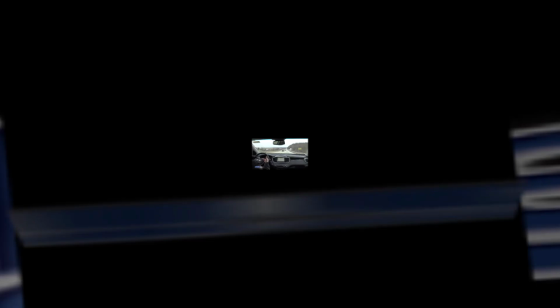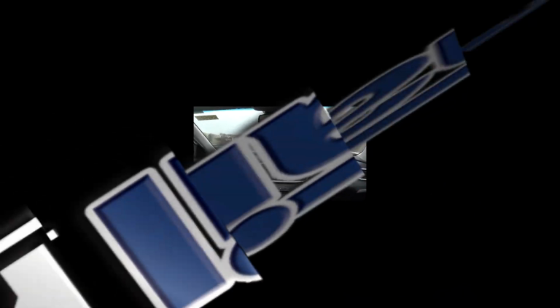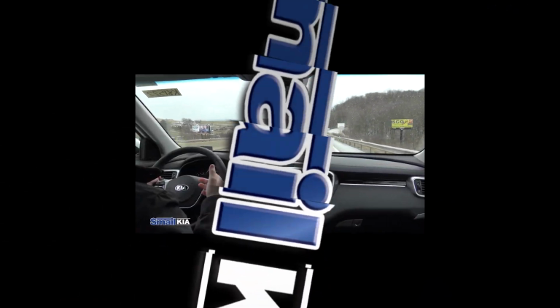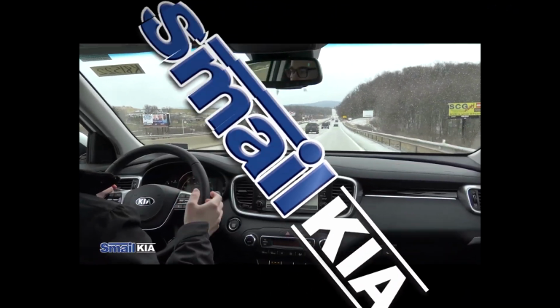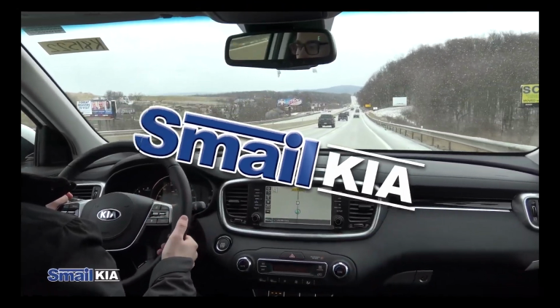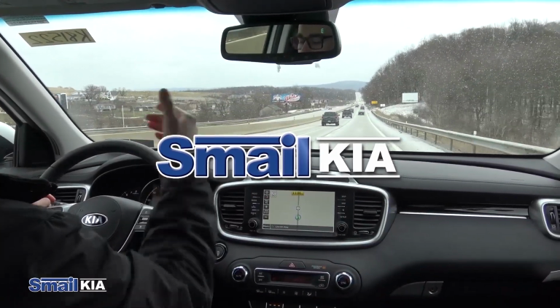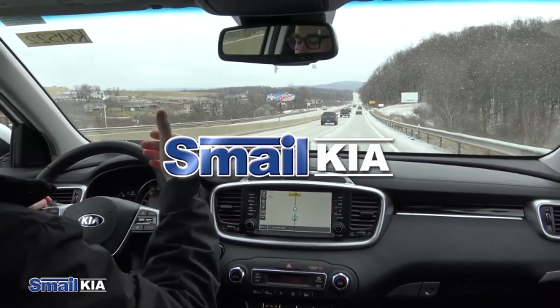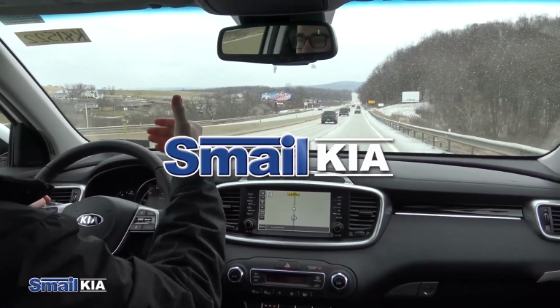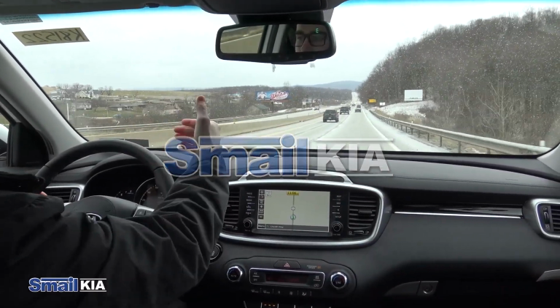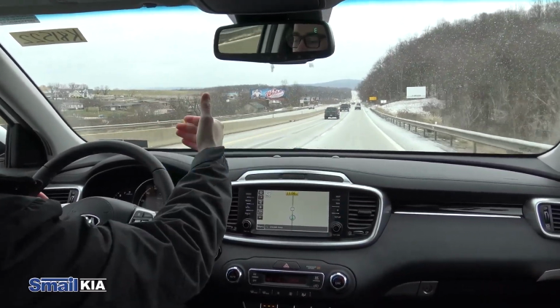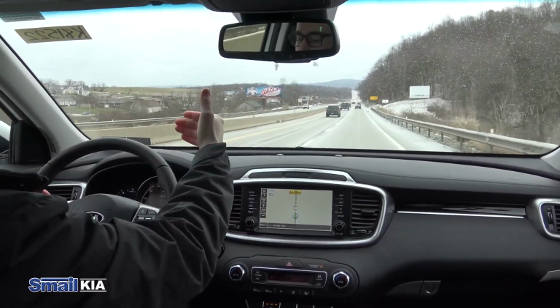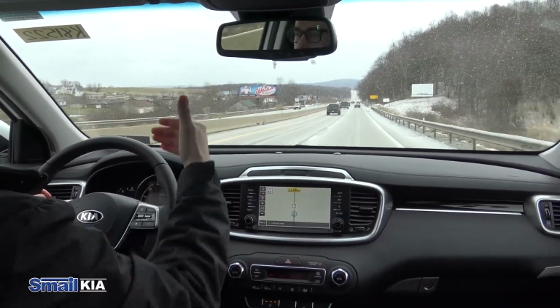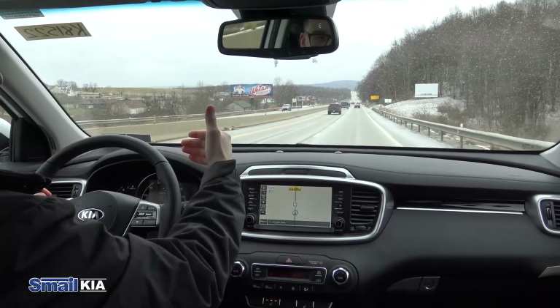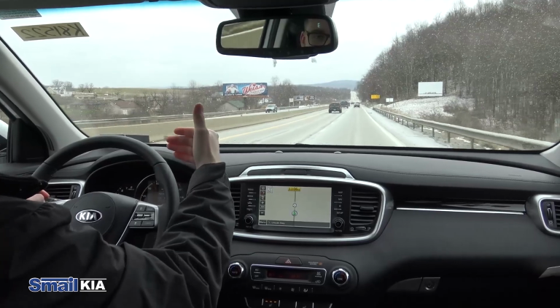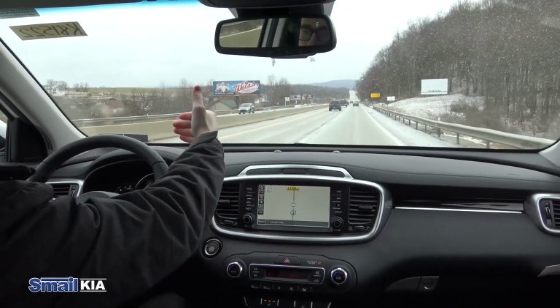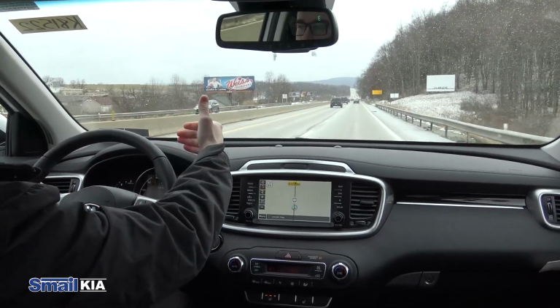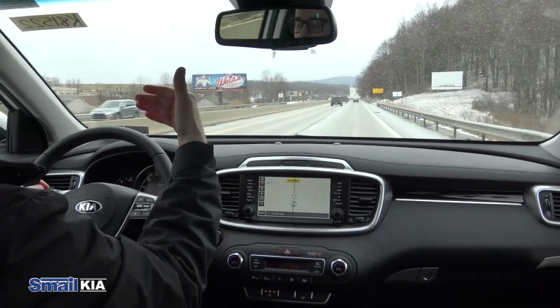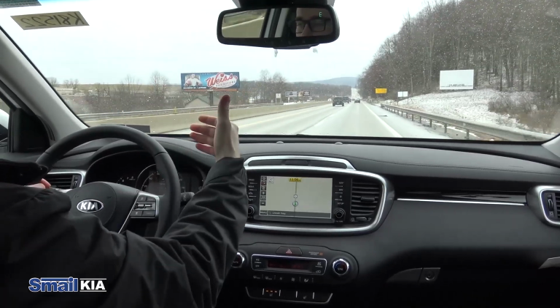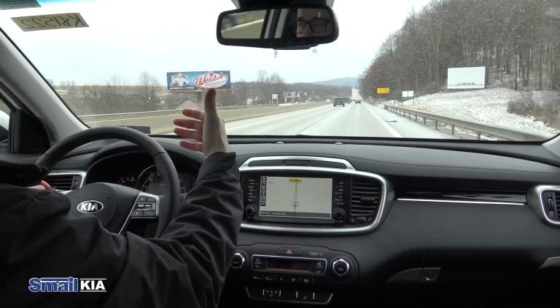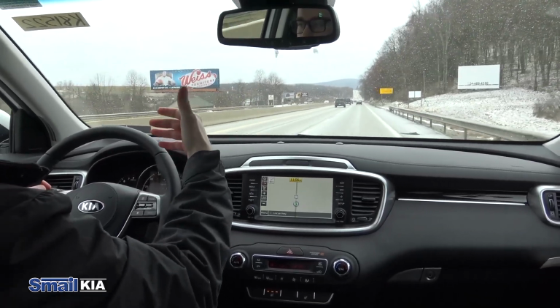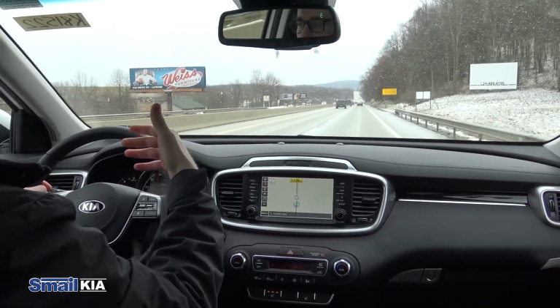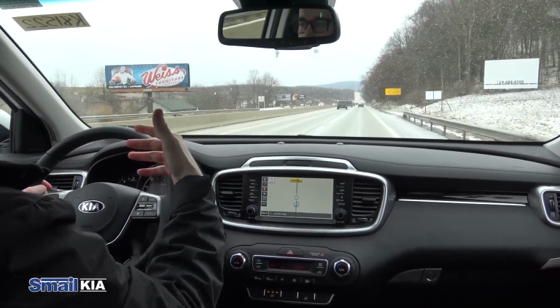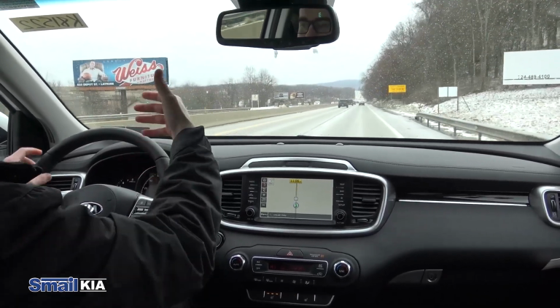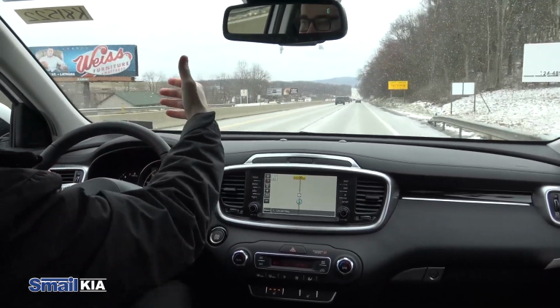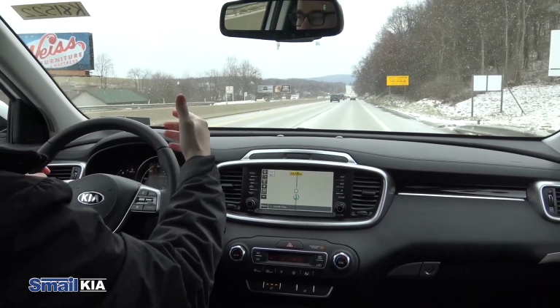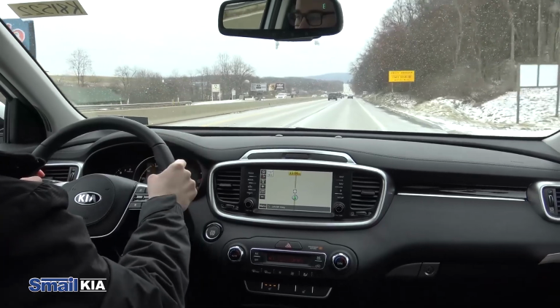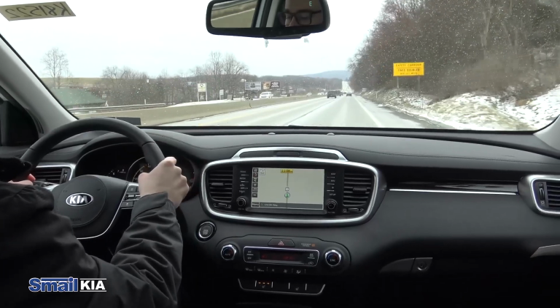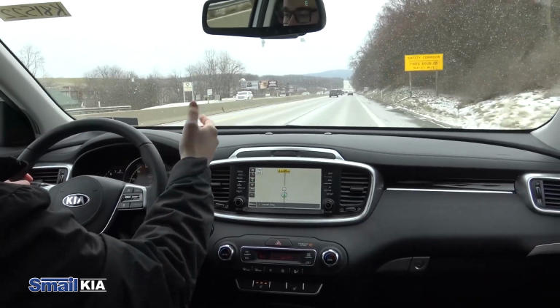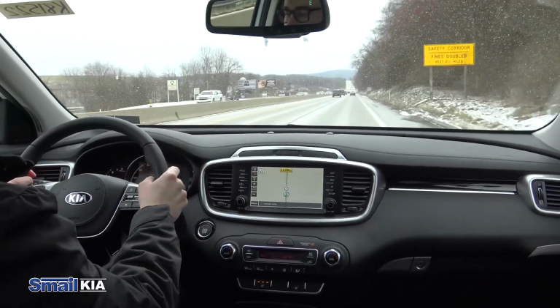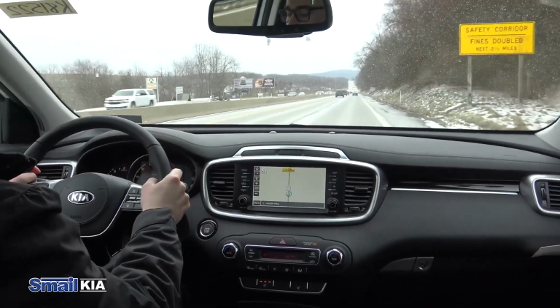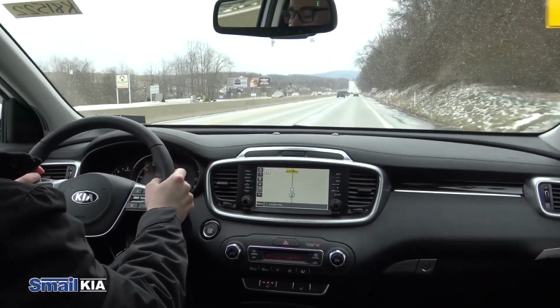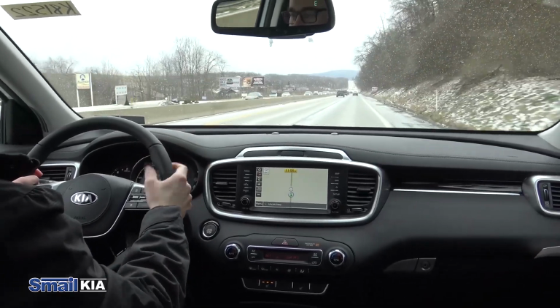Right now I have the vehicle in Smart Cruise, so this is actually going to adapt to the people in front of us and keep a certain pace. You can set a customized distance between the vehicles.